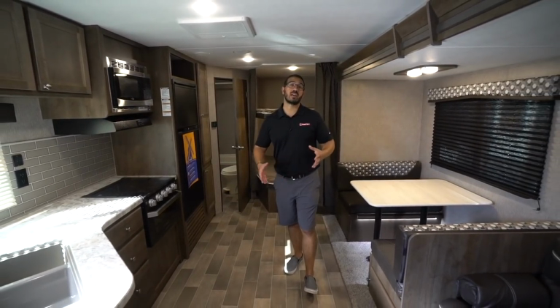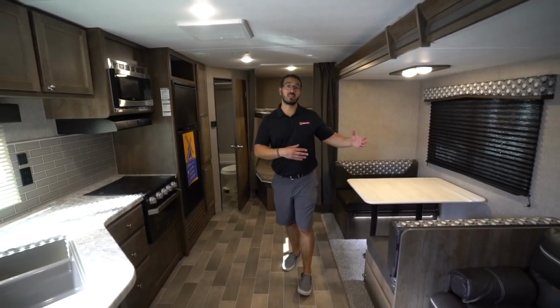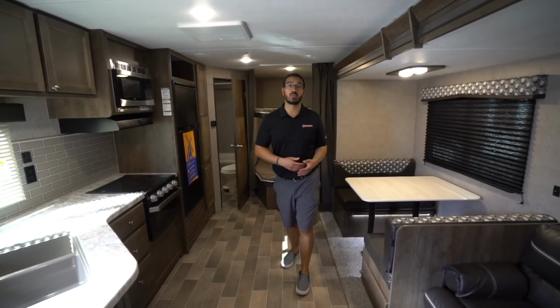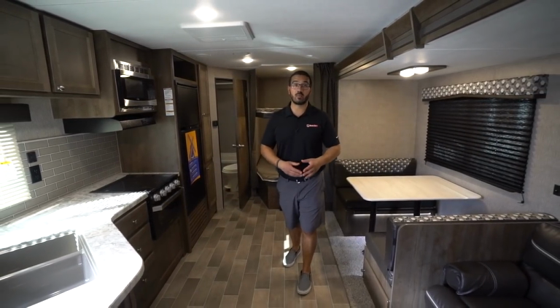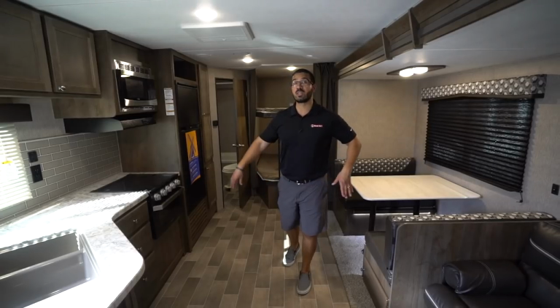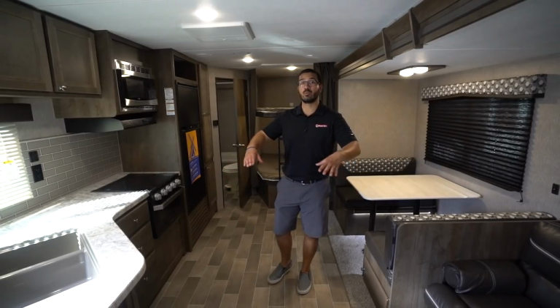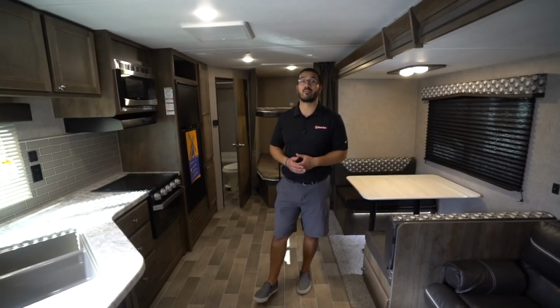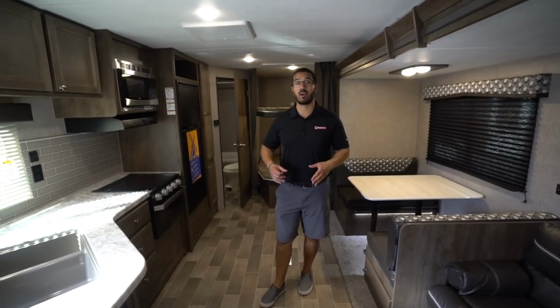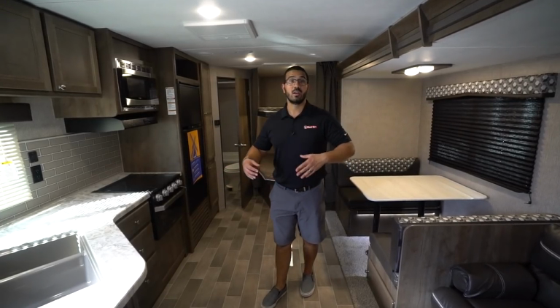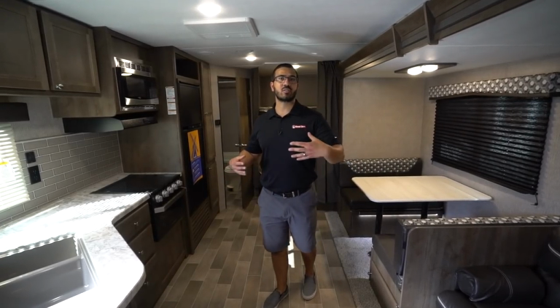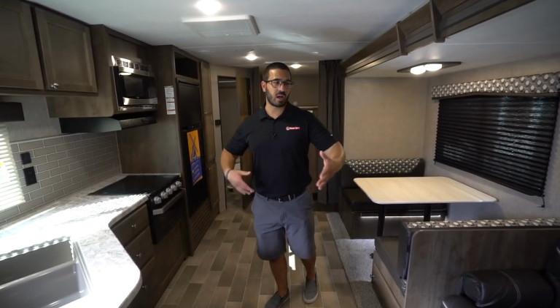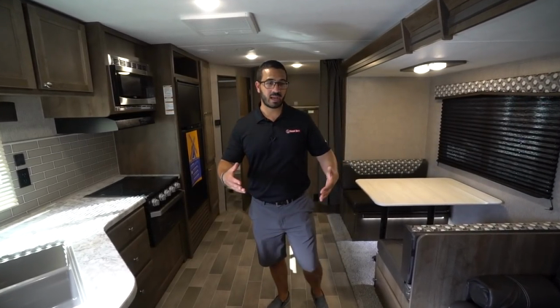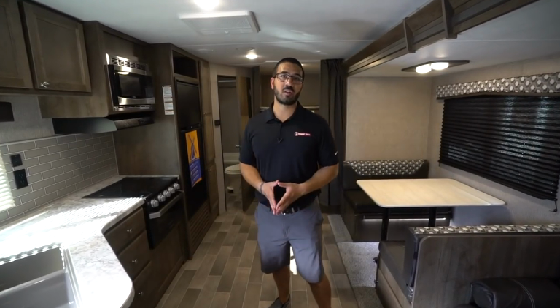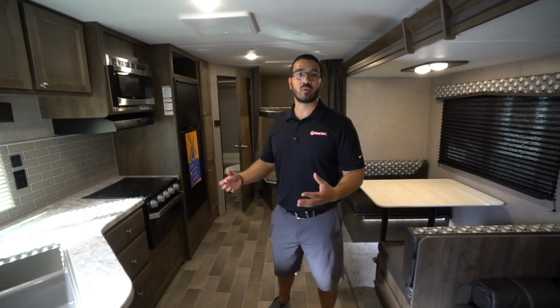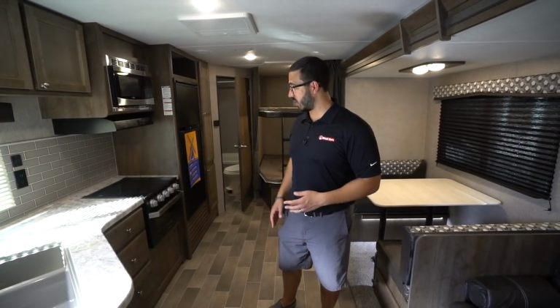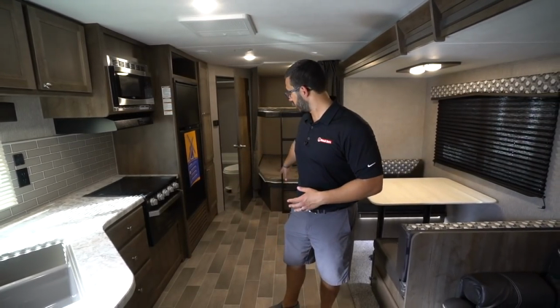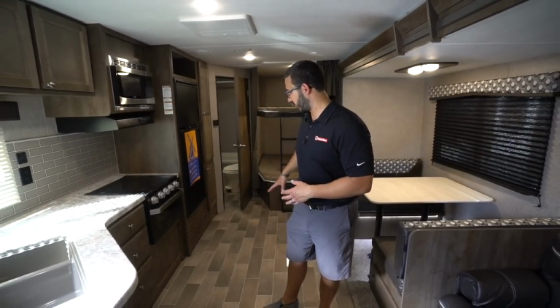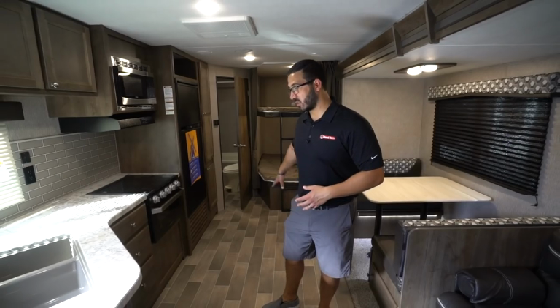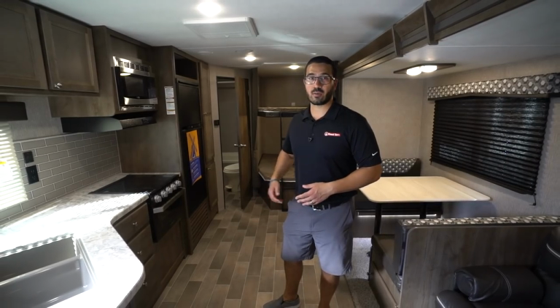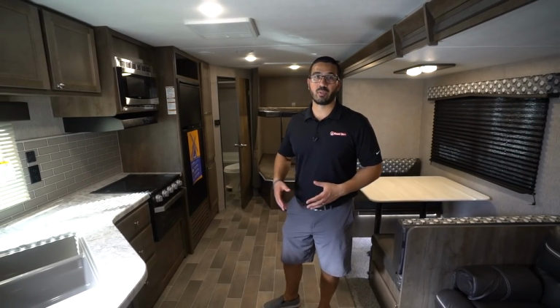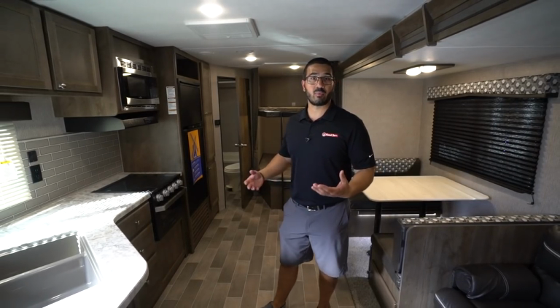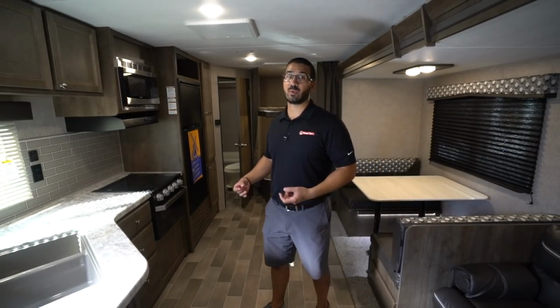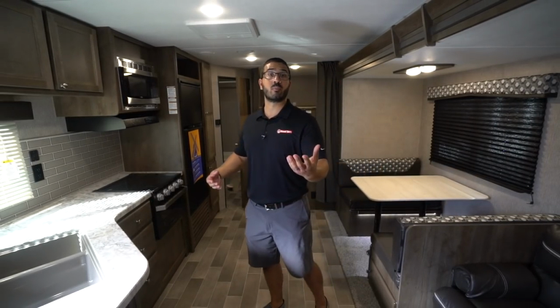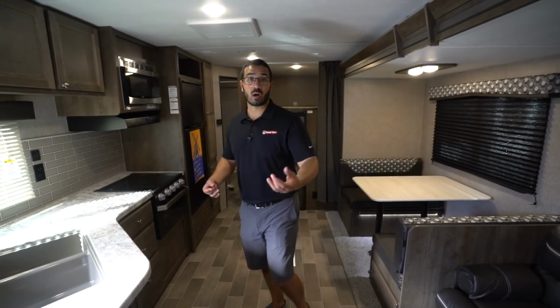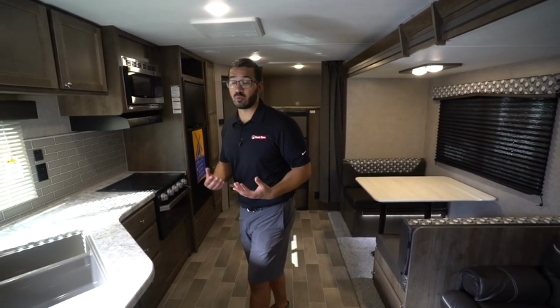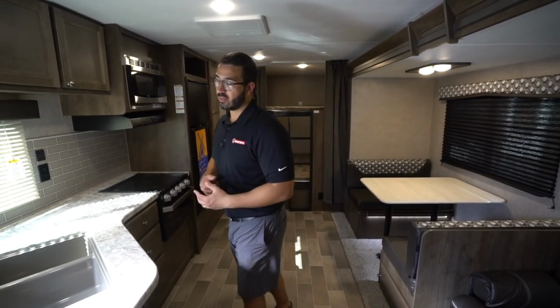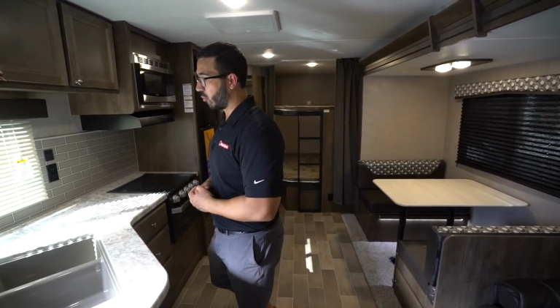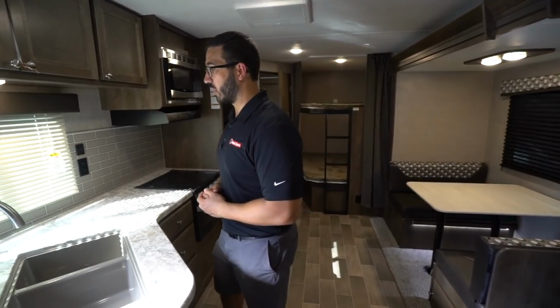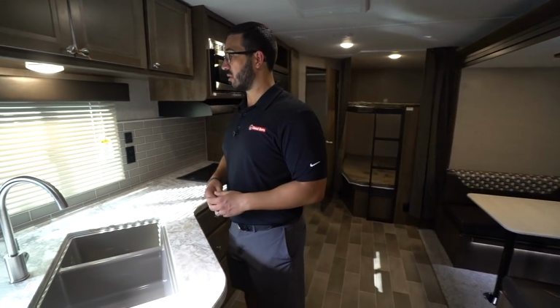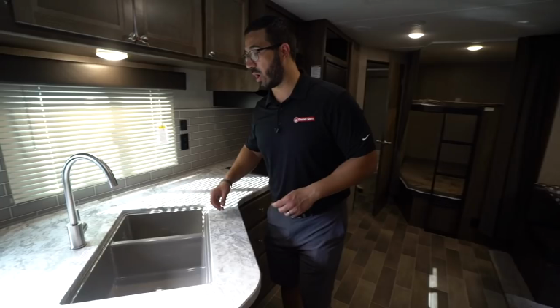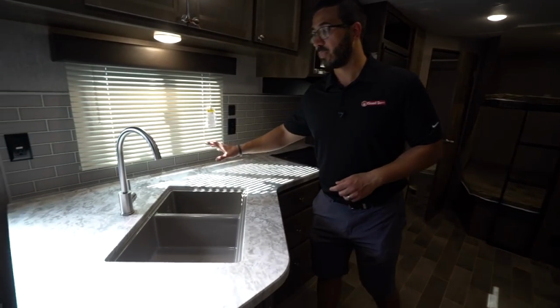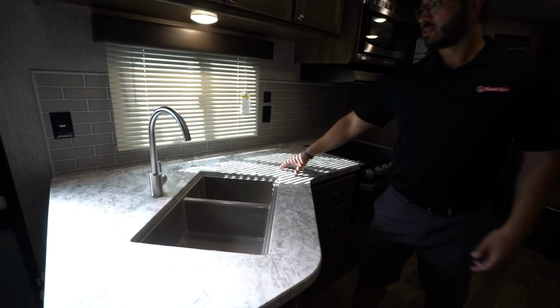The super slide really gives you a lot of area, not just to move around and pass each other, but also for the kiddos if they want to sit down and play — they have plenty of space. If you bring a dog, they can roam around pretty easily as well.